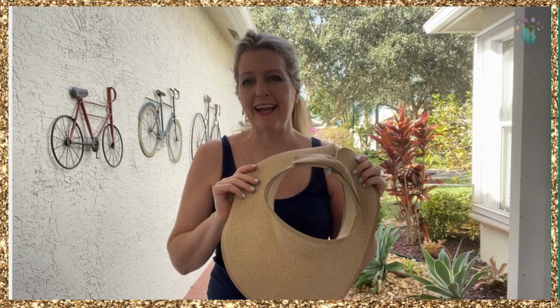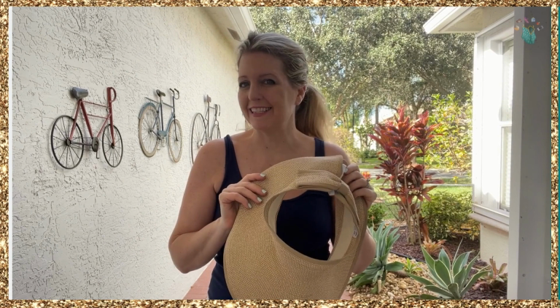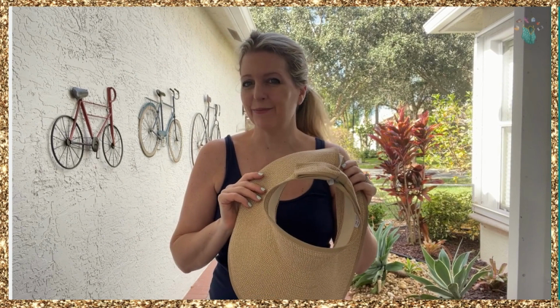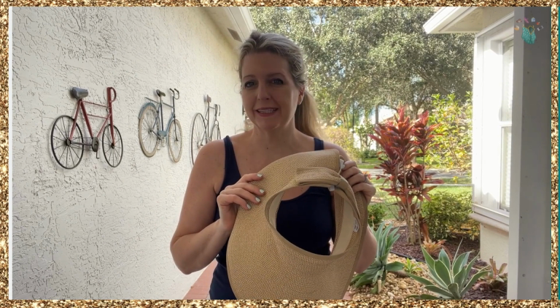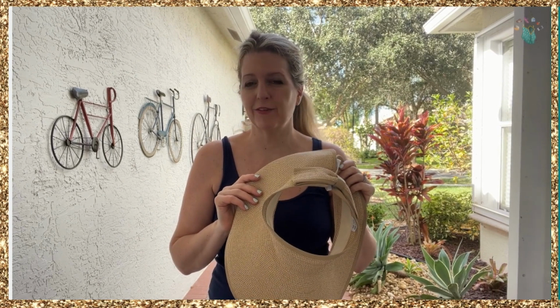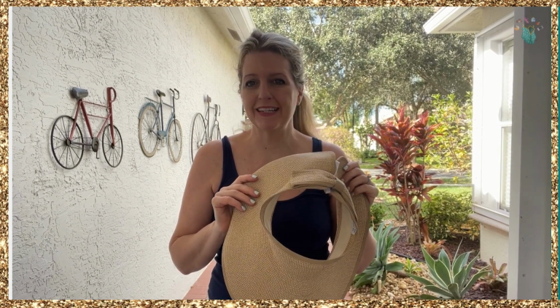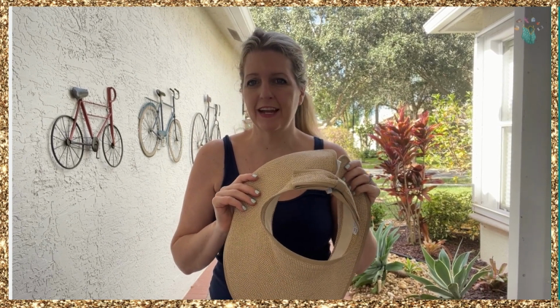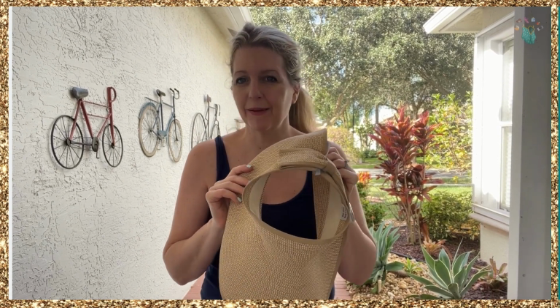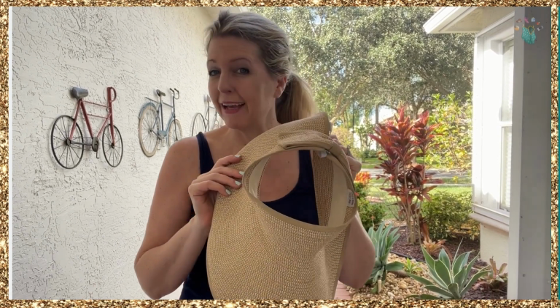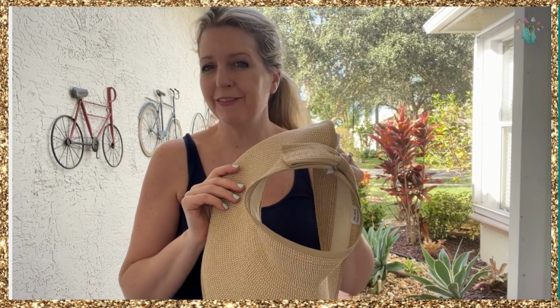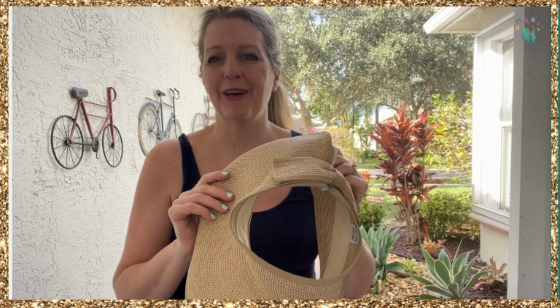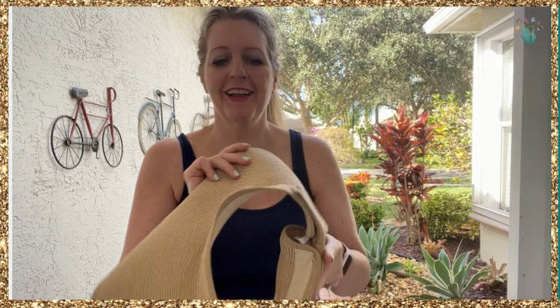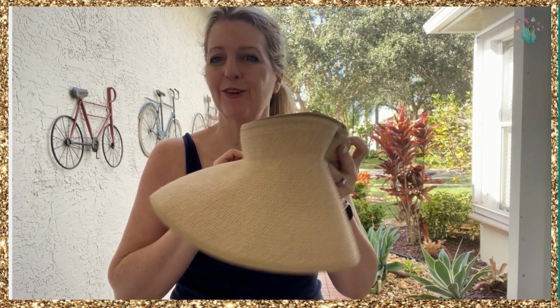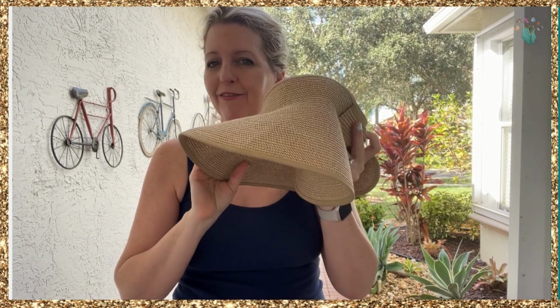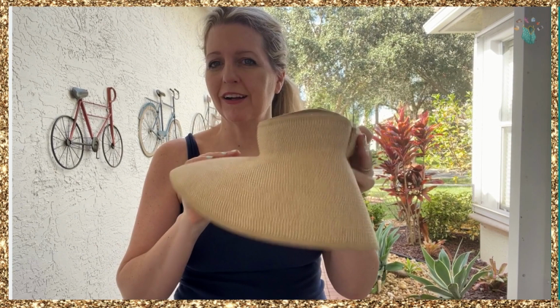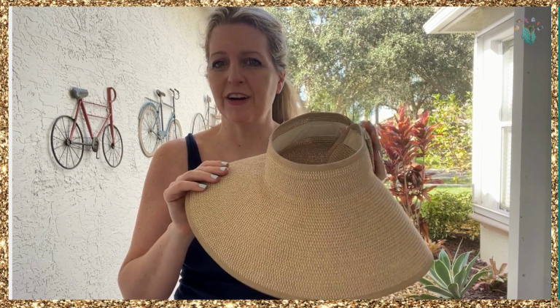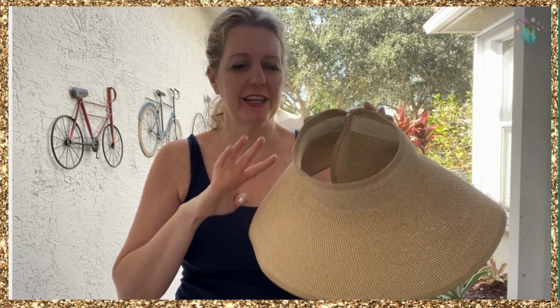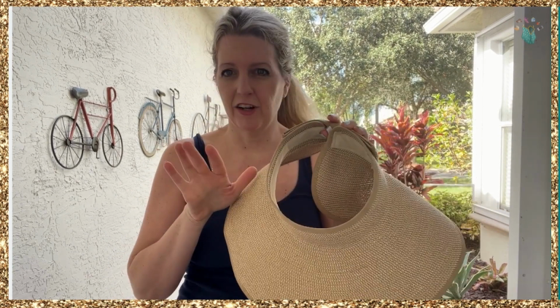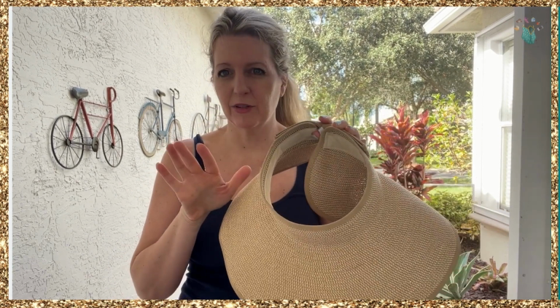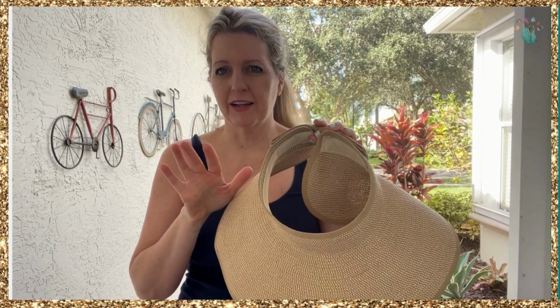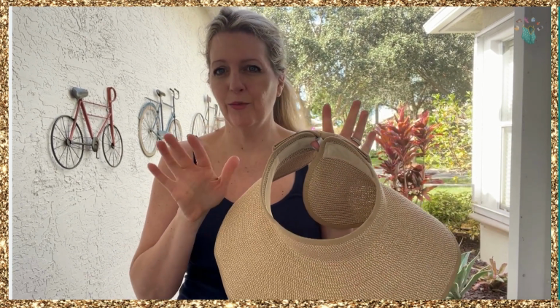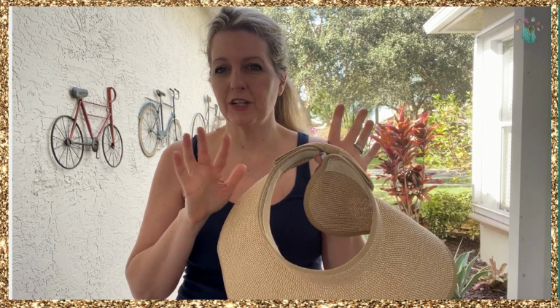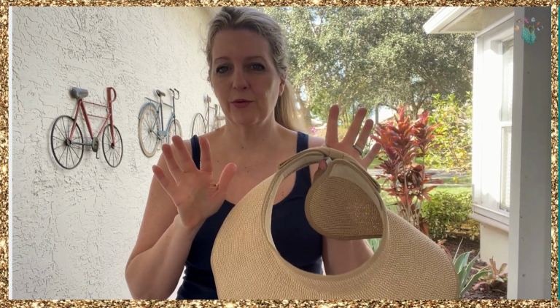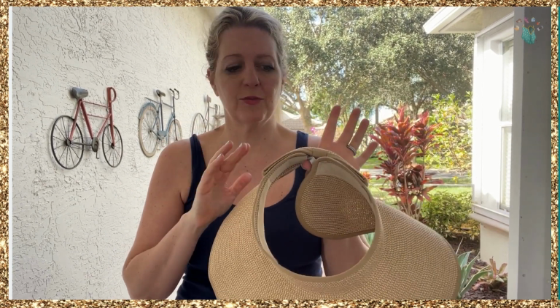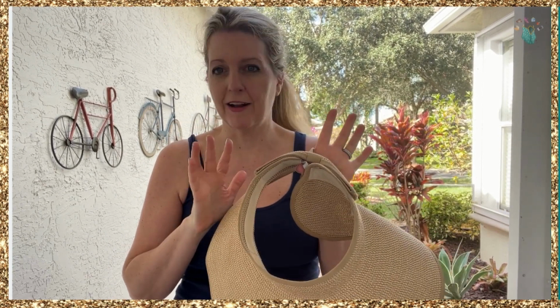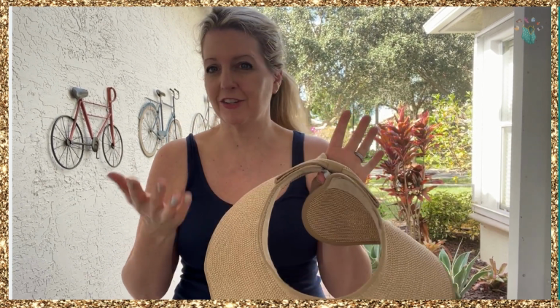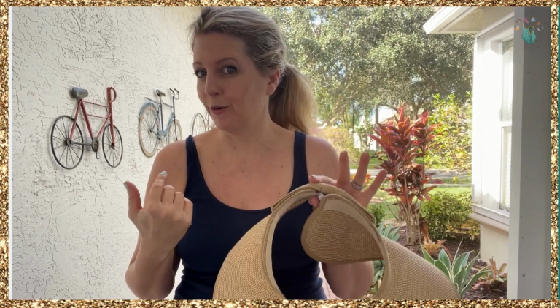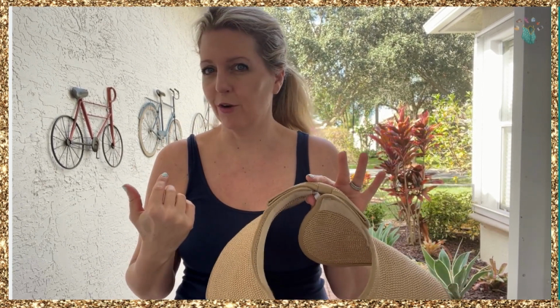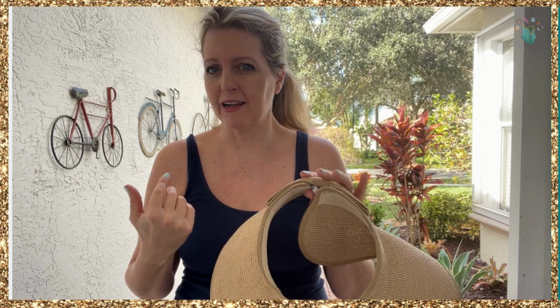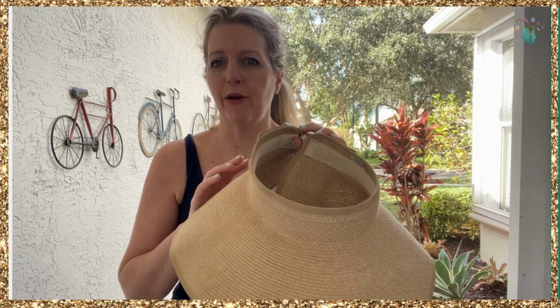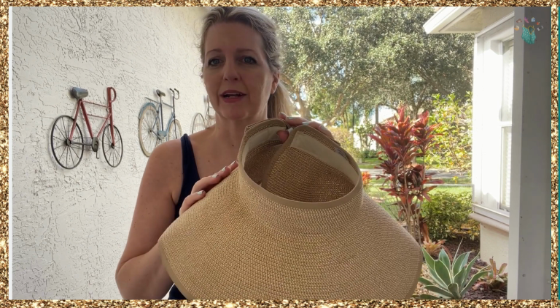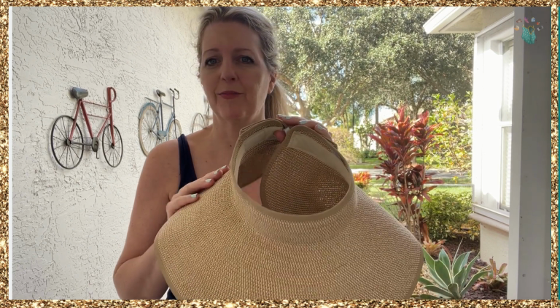I've had this hat from Simplicity for about a year now and I can't believe I haven't made a video with it. It goes everywhere I travel. I use it all summer long at home, at the beach, at the pool, just walking around. I'm actually going for a walk now and will bring it with me.